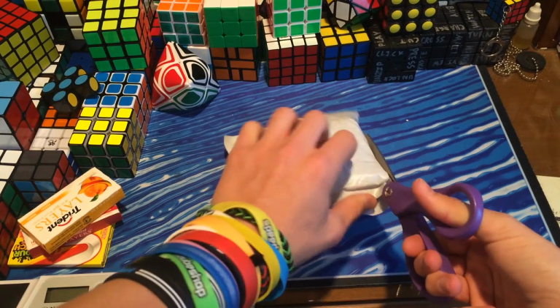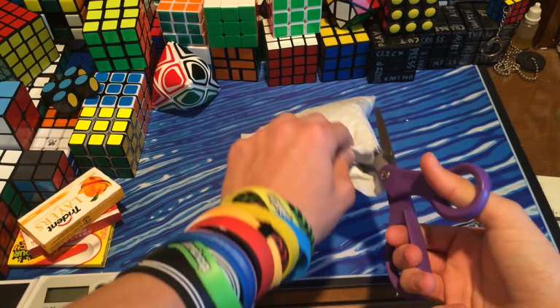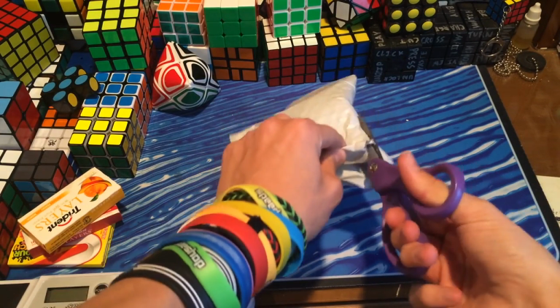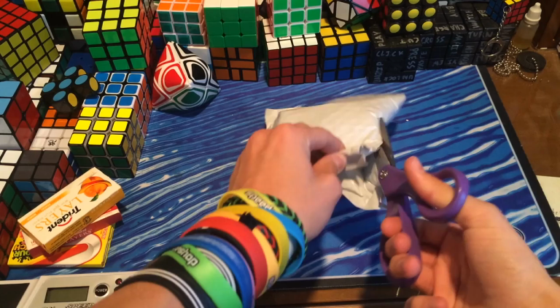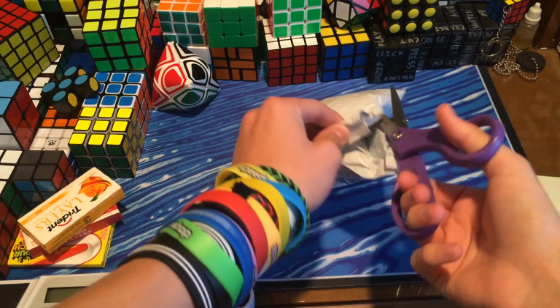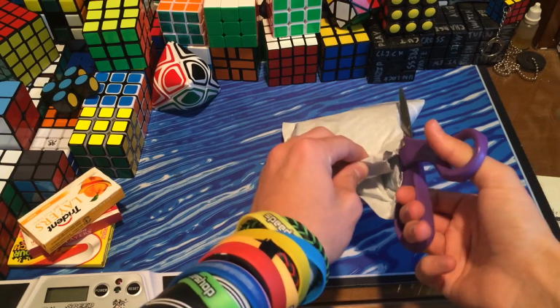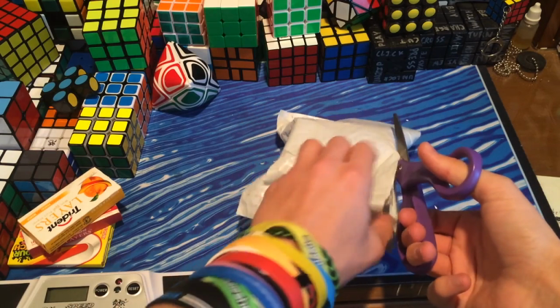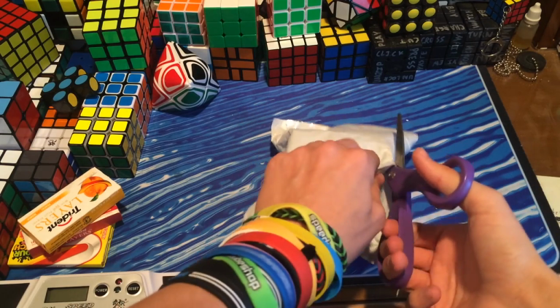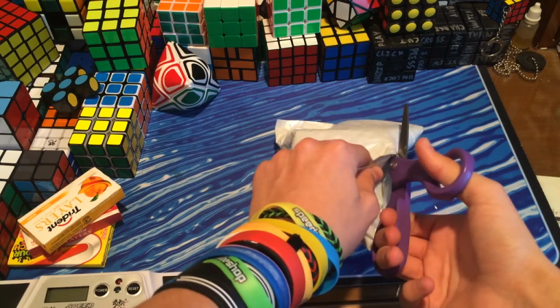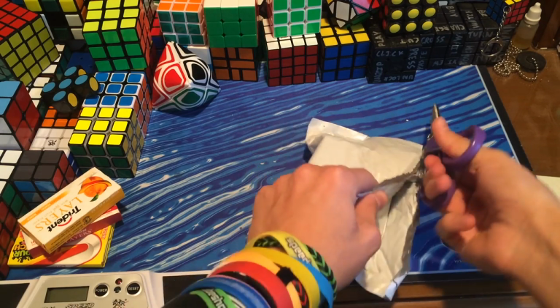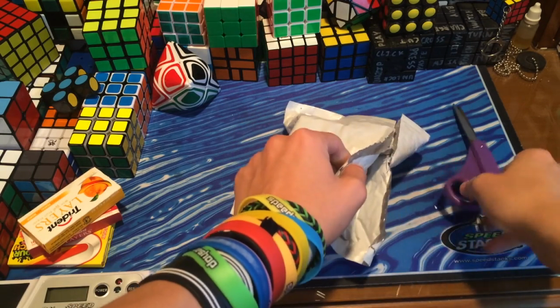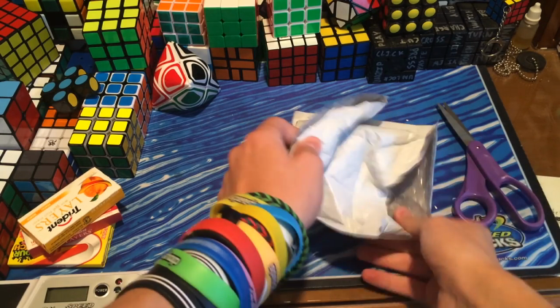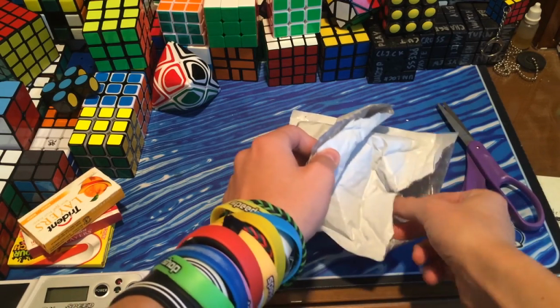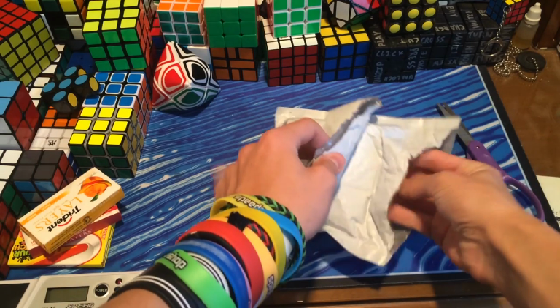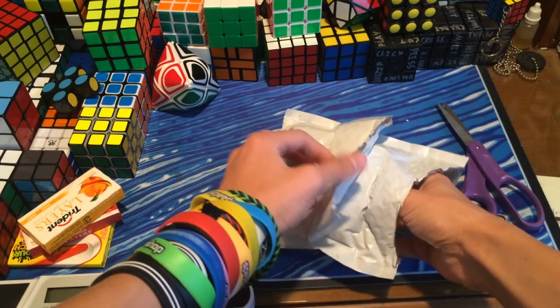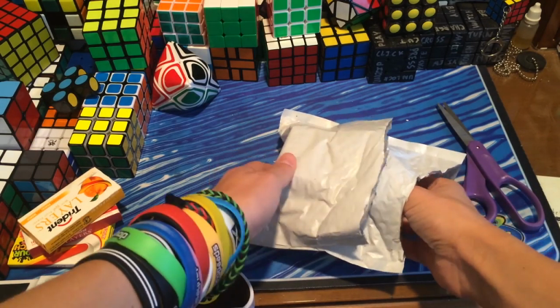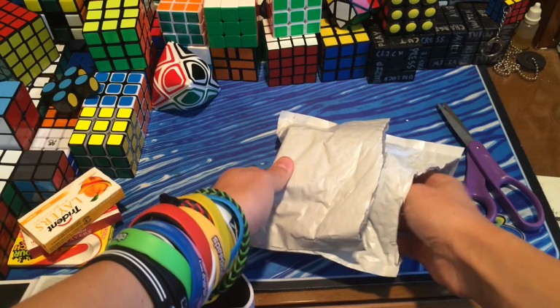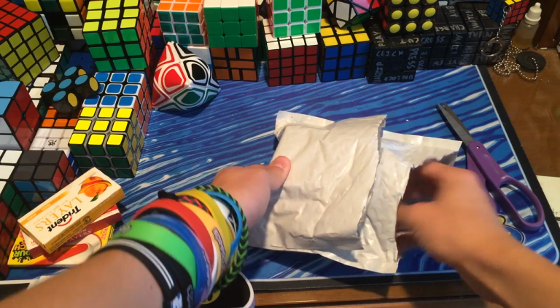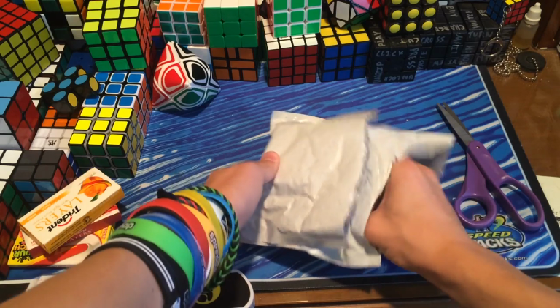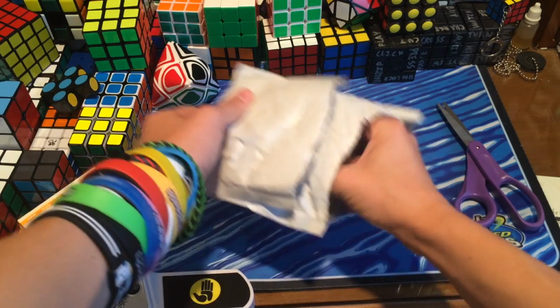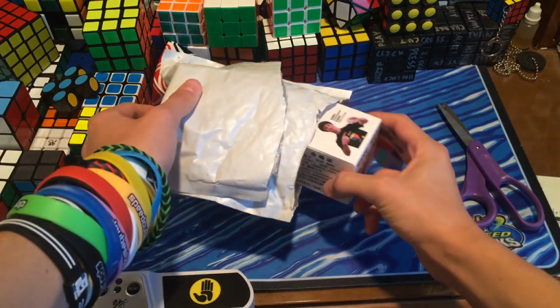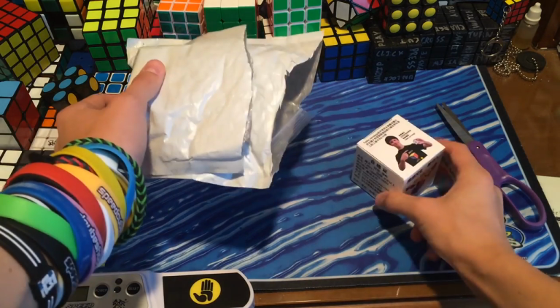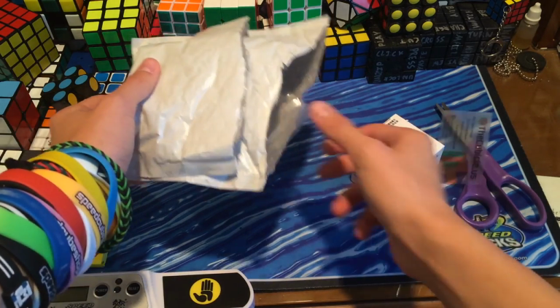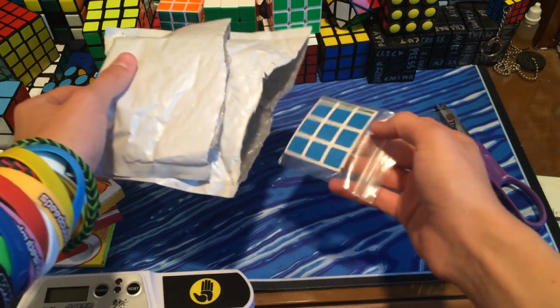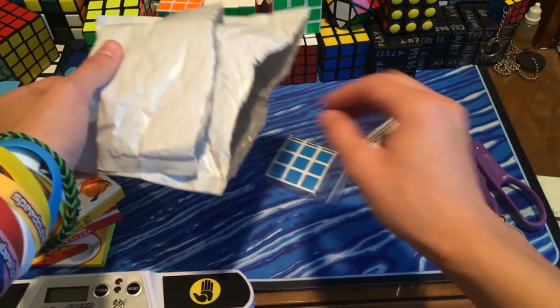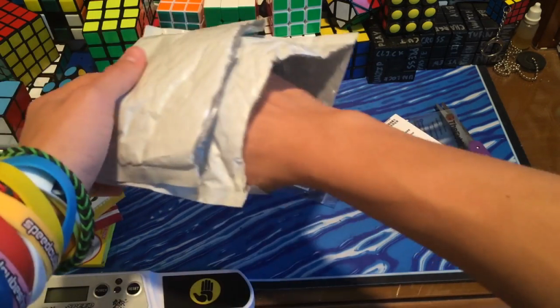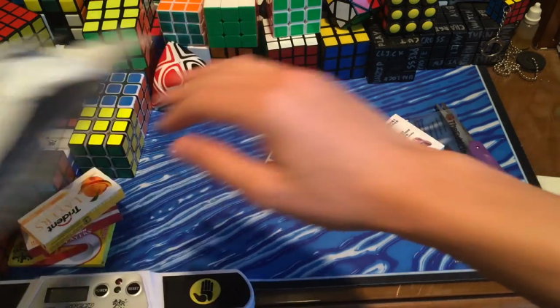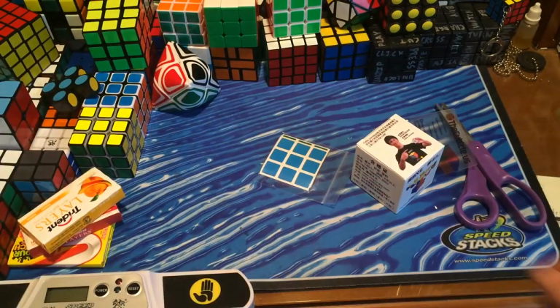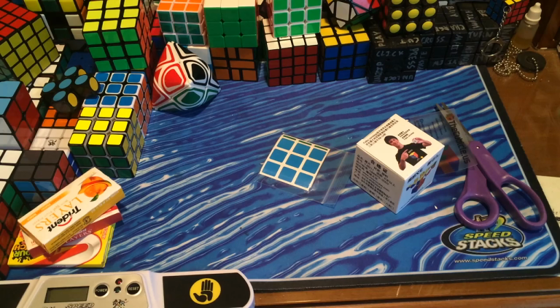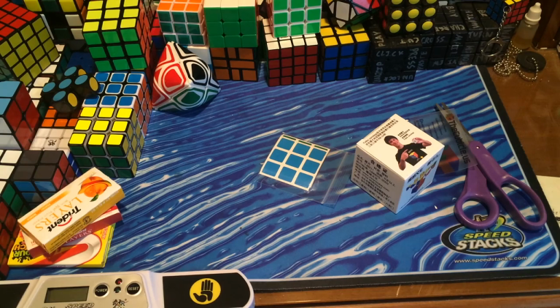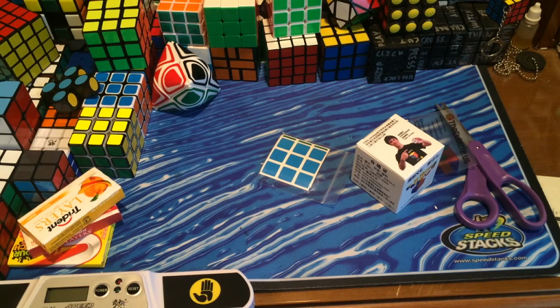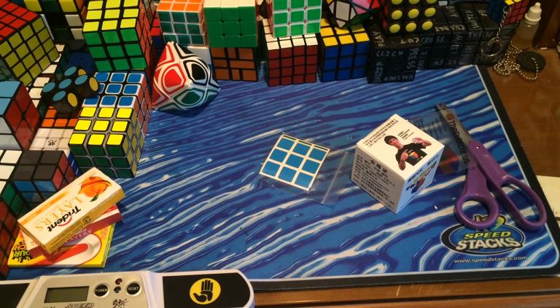I actually ordered this from Lighttake, as you guys probably know, because I've been sort of complaining about it. After Lighttake just didn't really send it for like a month, I said I've had enough, so I'm ordering it from TheCubicle.us. And here it is, before Lighttake.